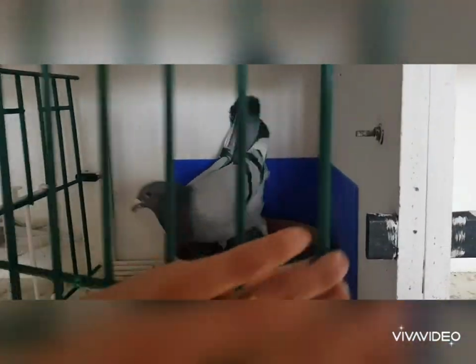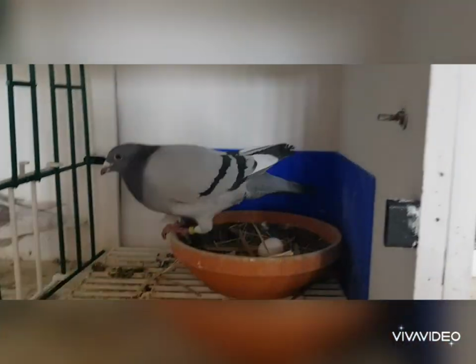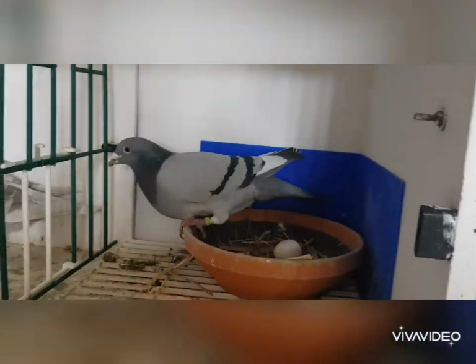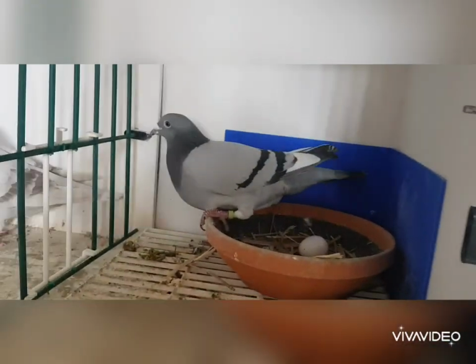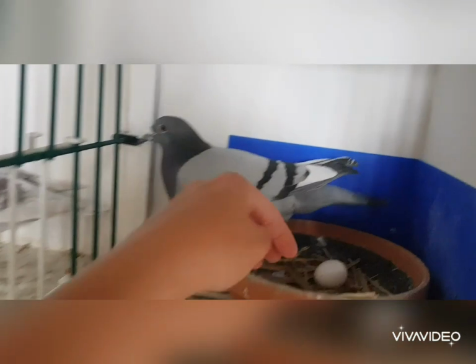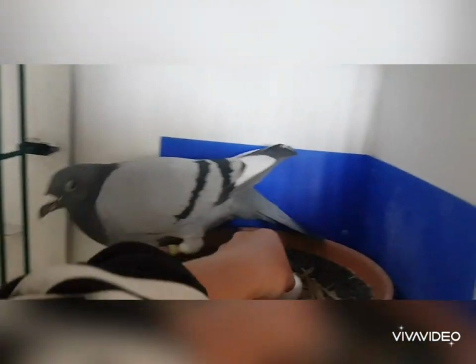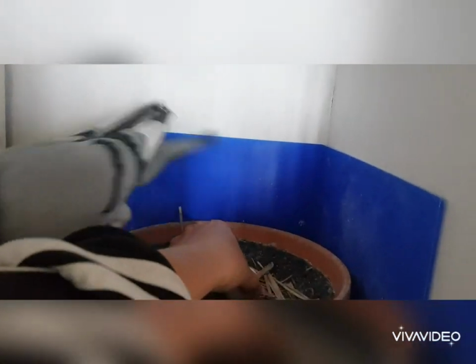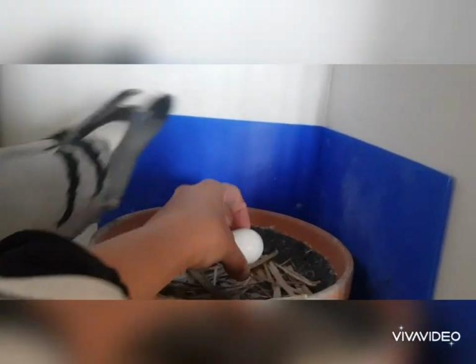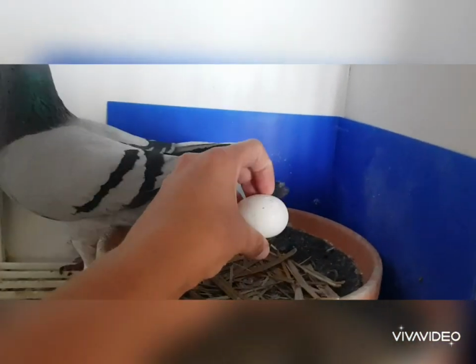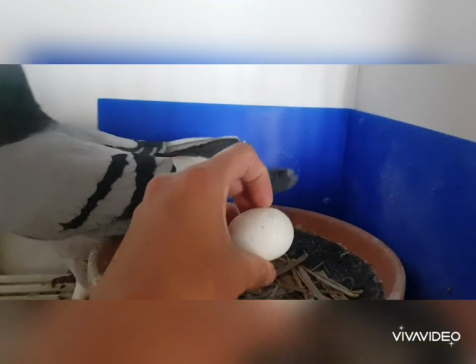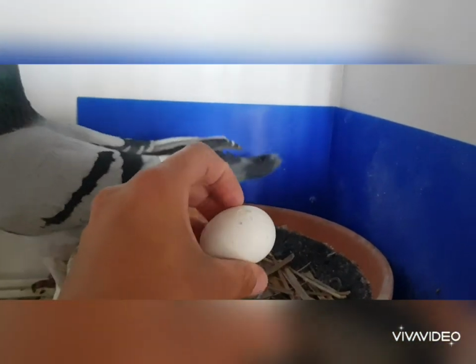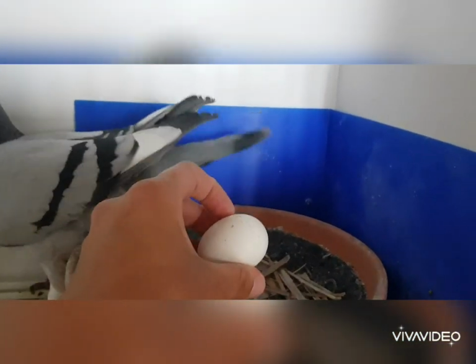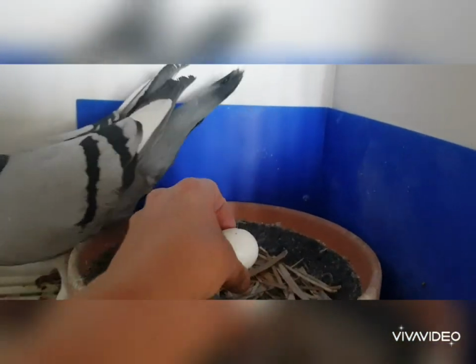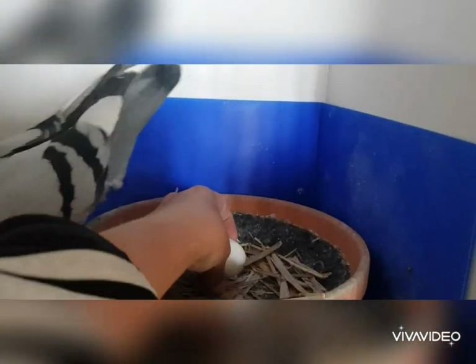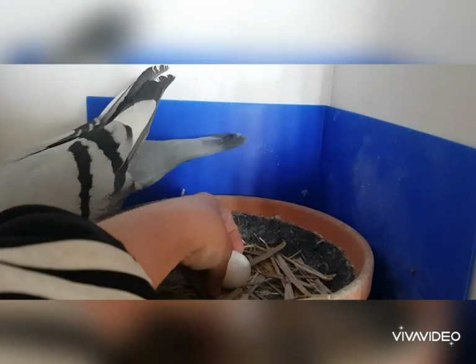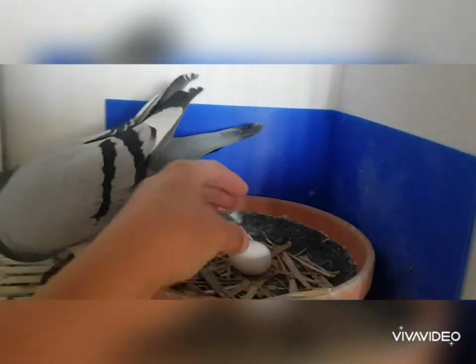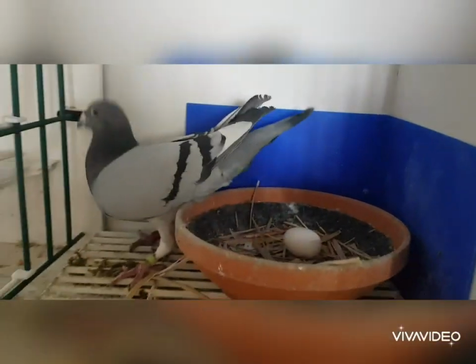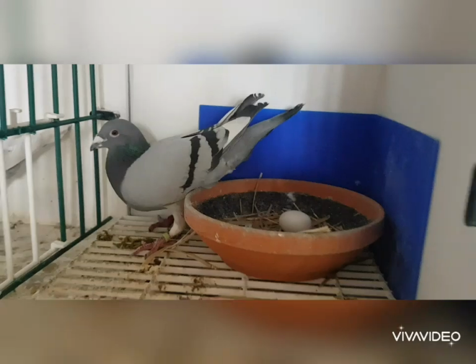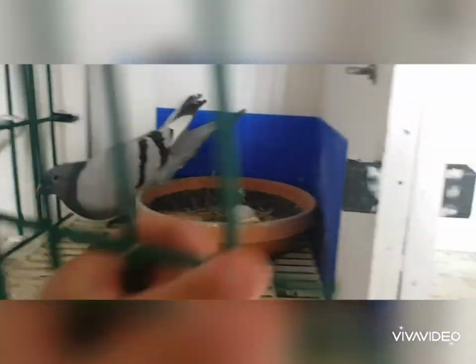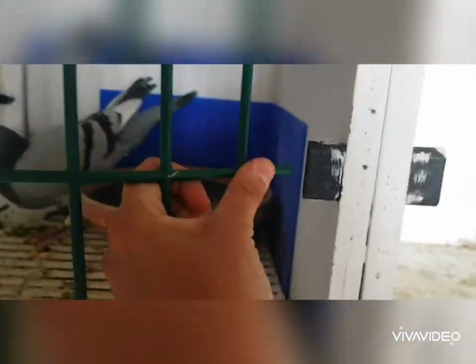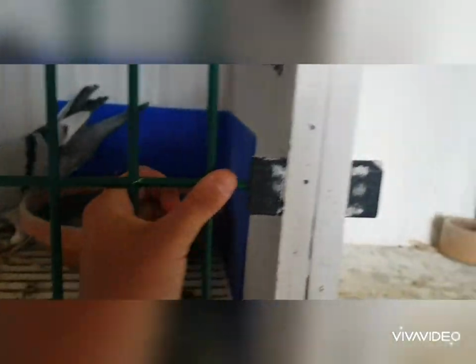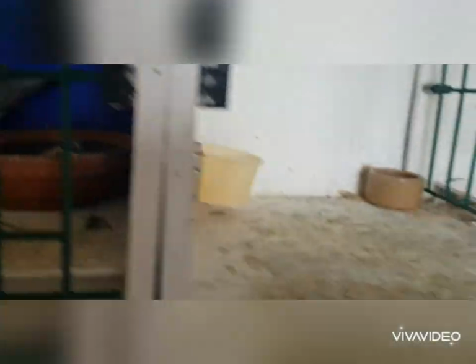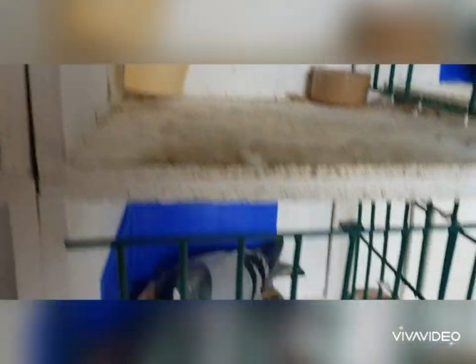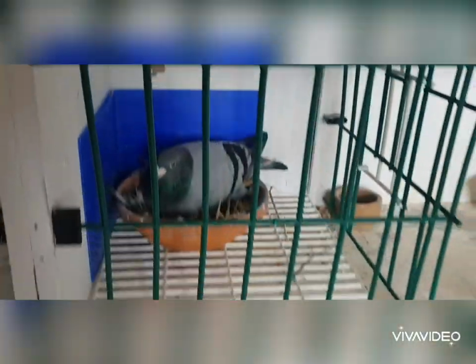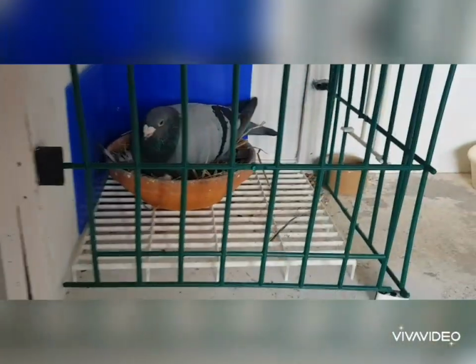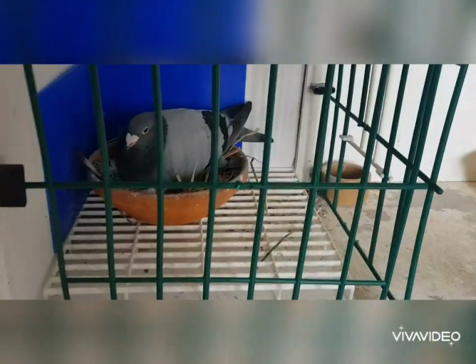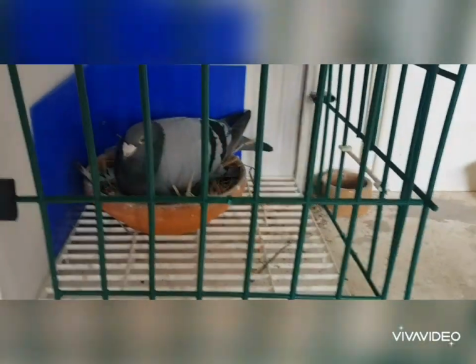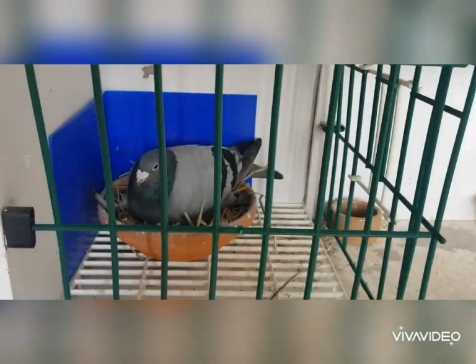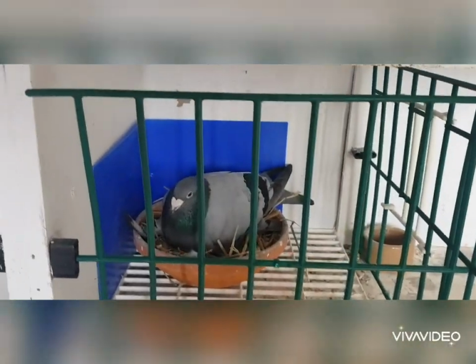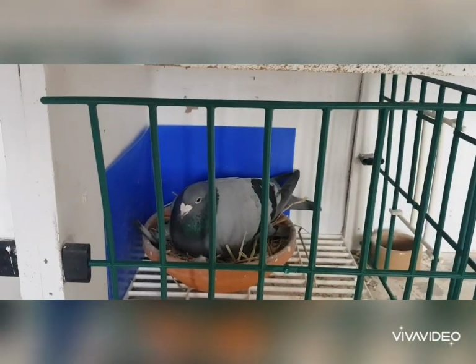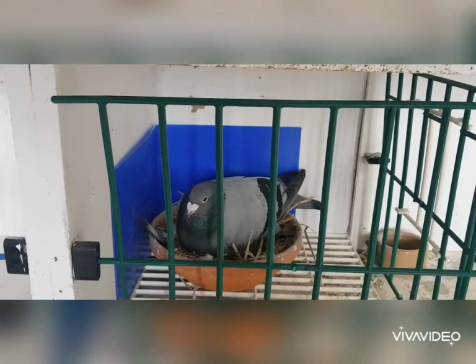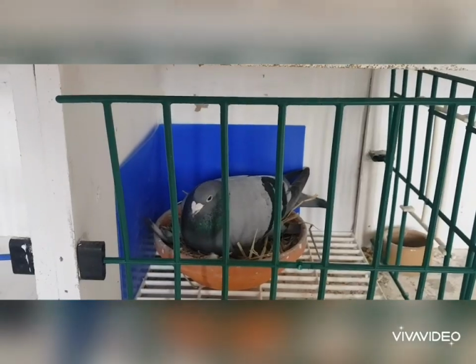This is the mealy hen and her cock bird. This is their egg, and as you can see it's very nicely chipping off there. Good boy, get back on your nest.